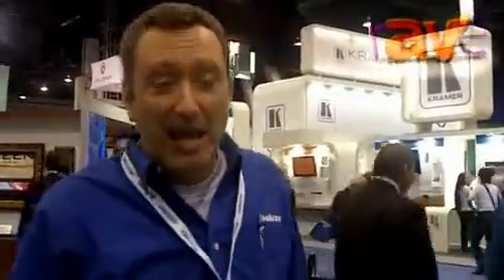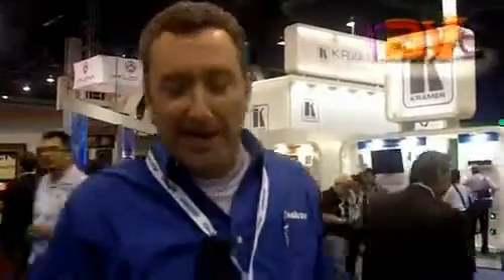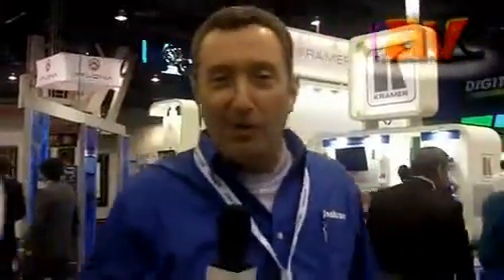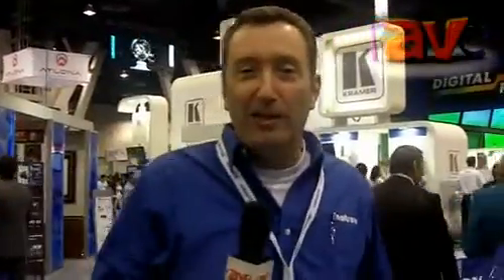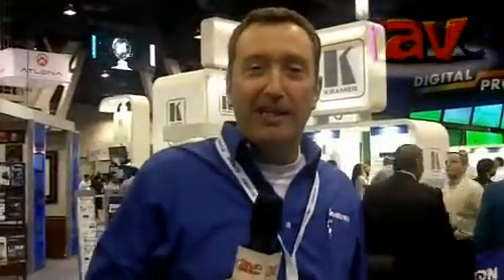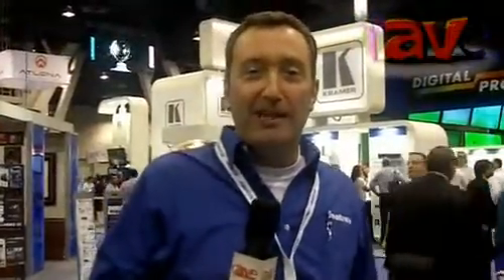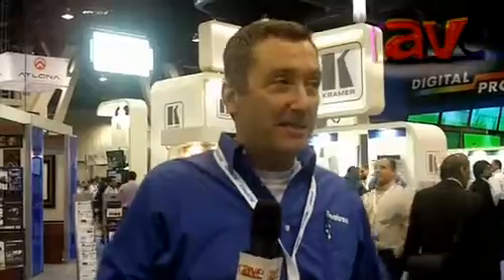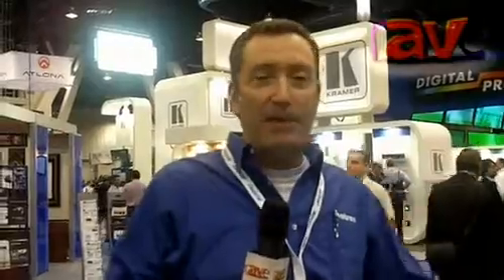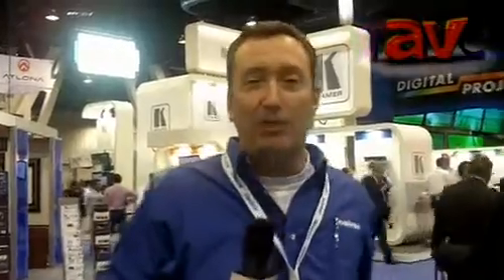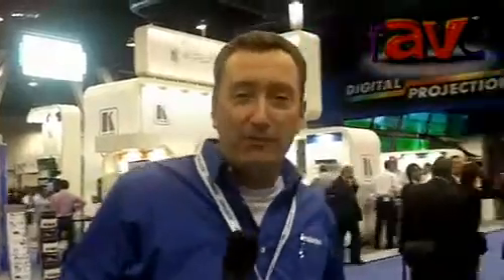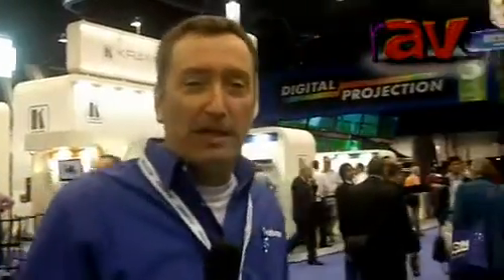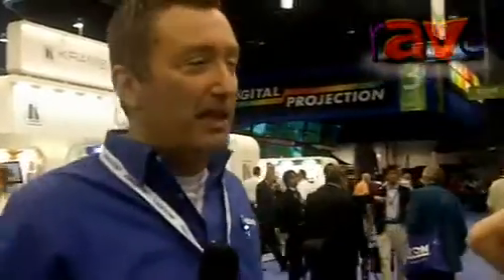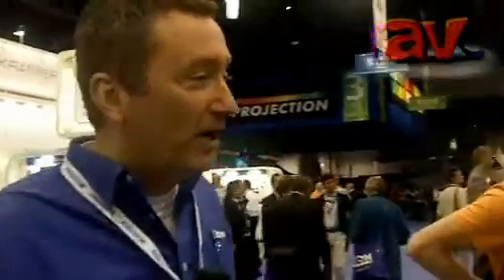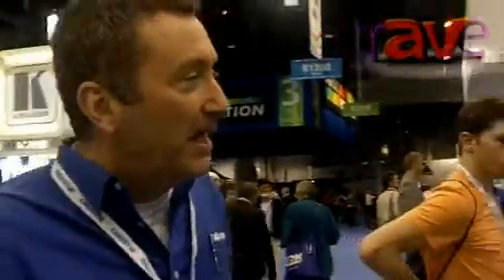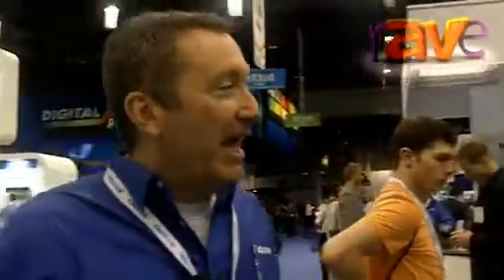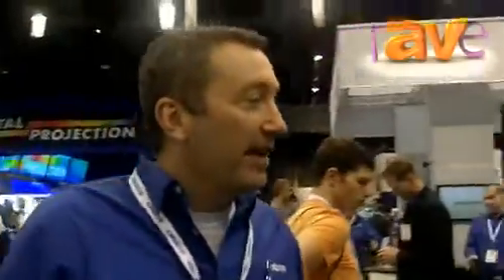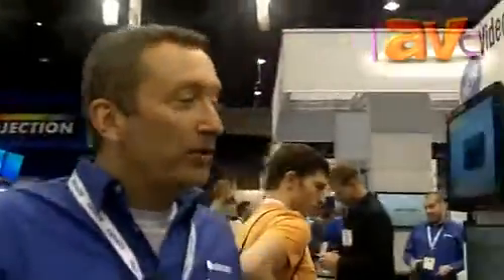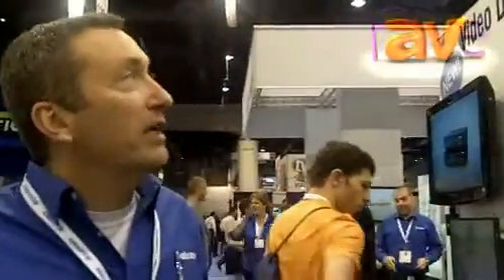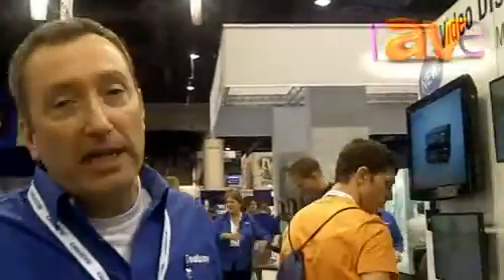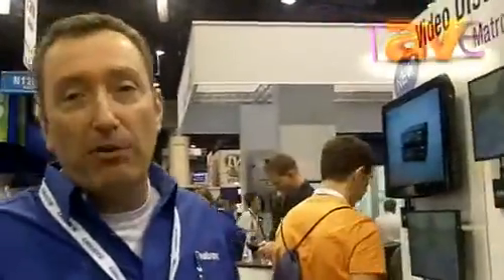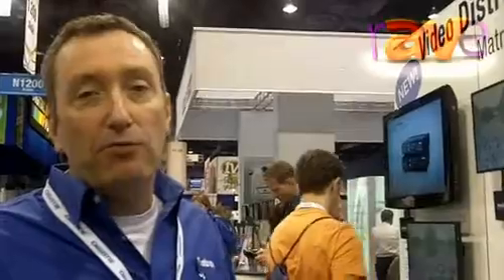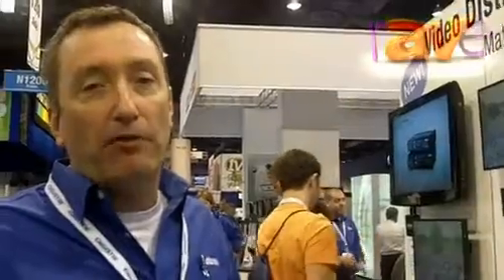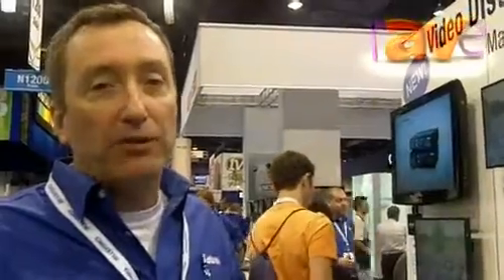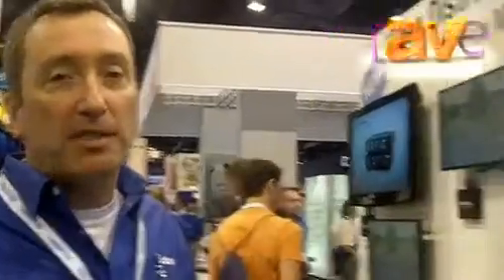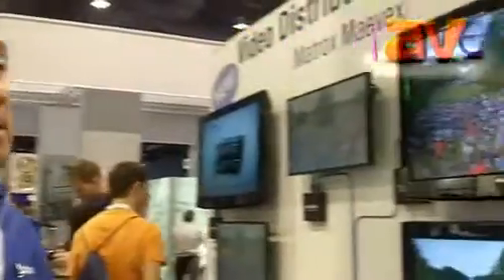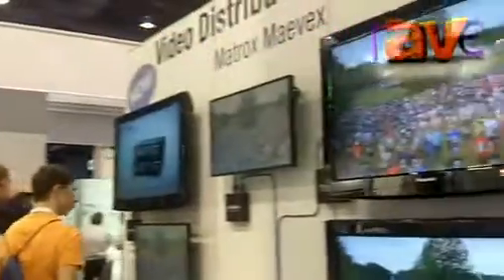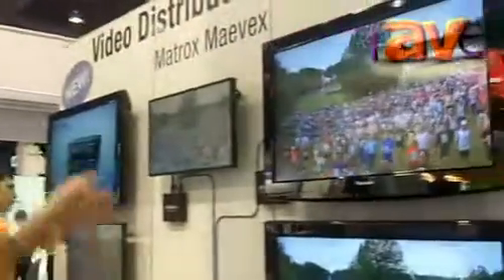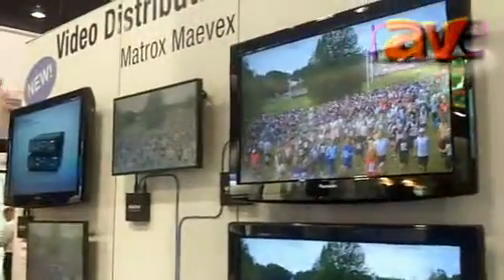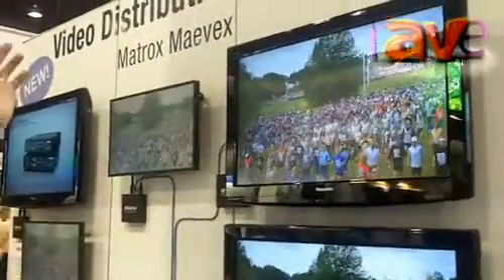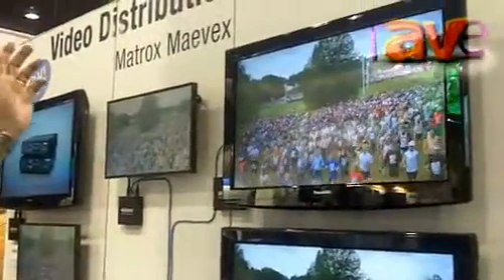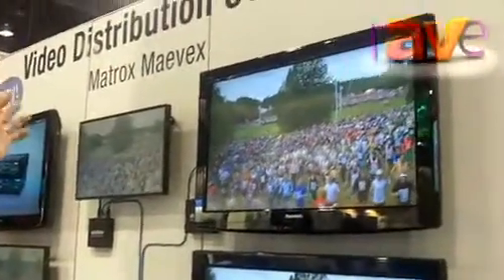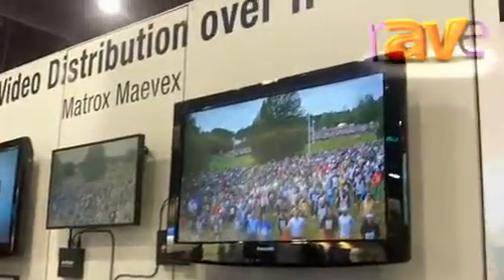Hi, I'm Ron Burry and this is Matrox Graphics' booth at Infocom. What we're showing here today is a brand new product from Matrox: video distribution over IP.